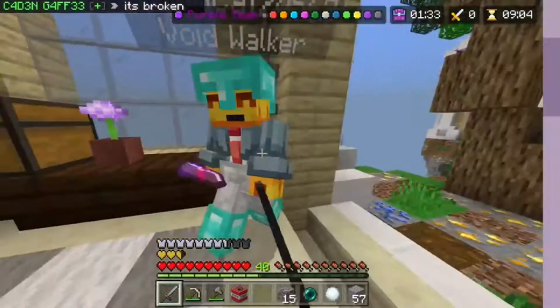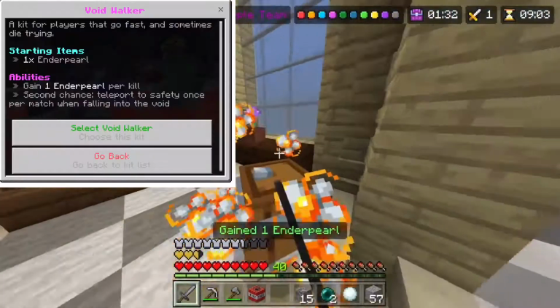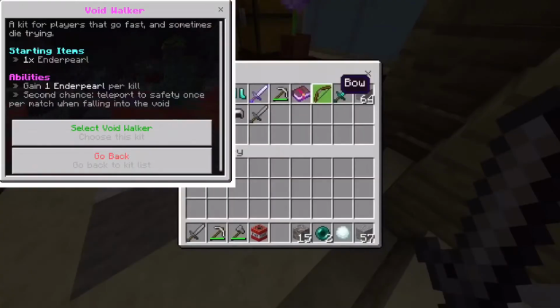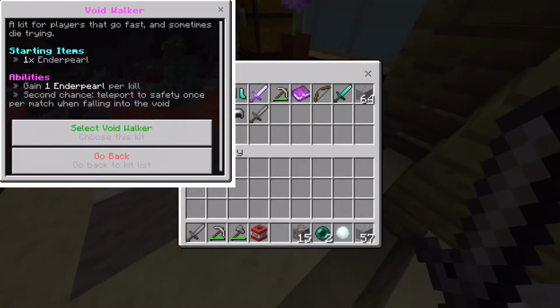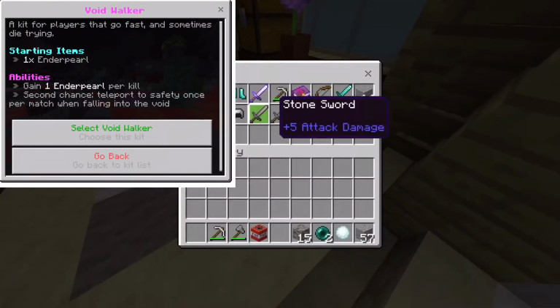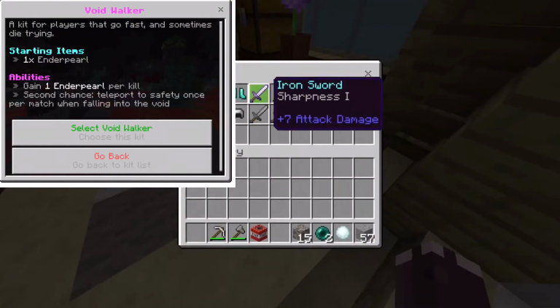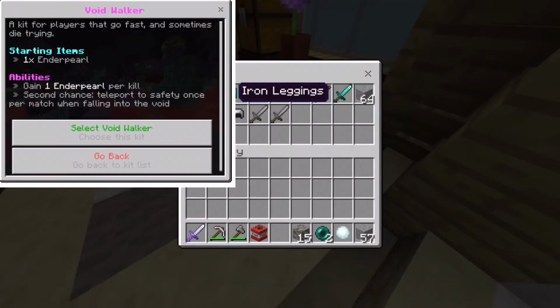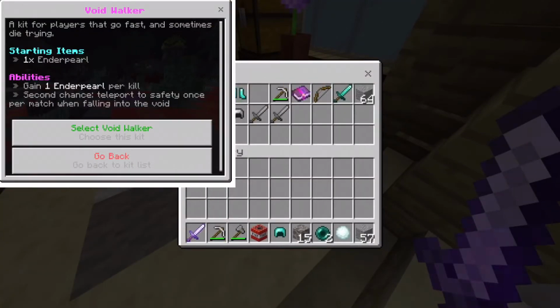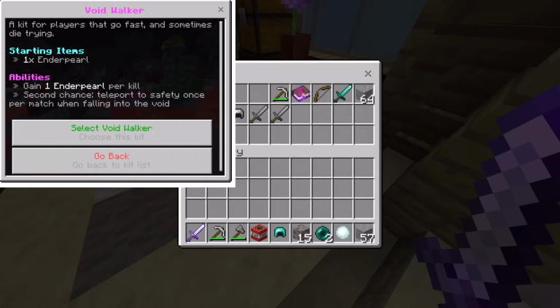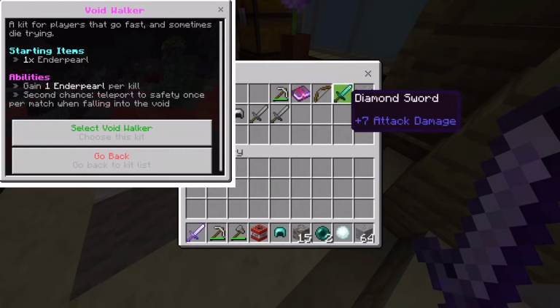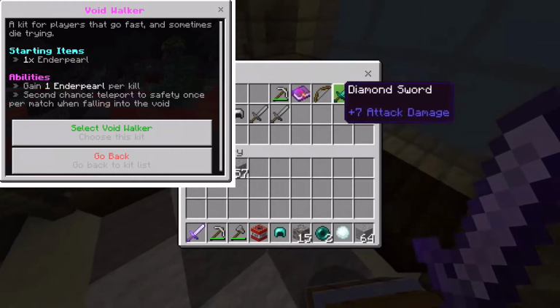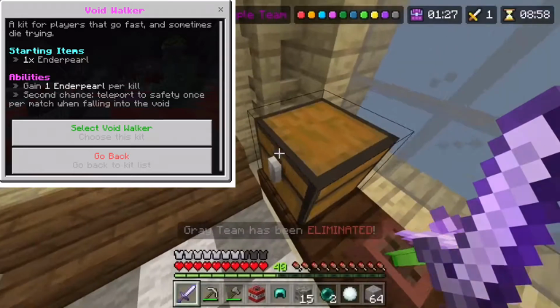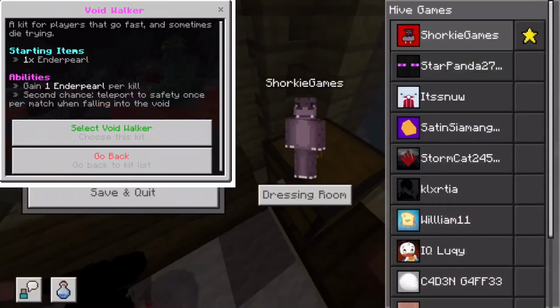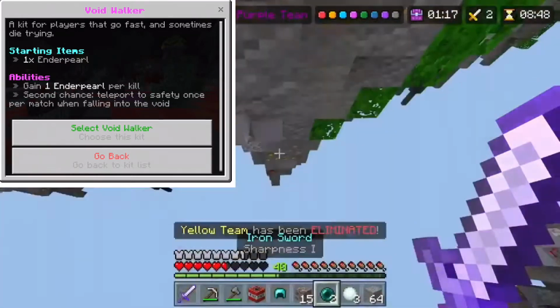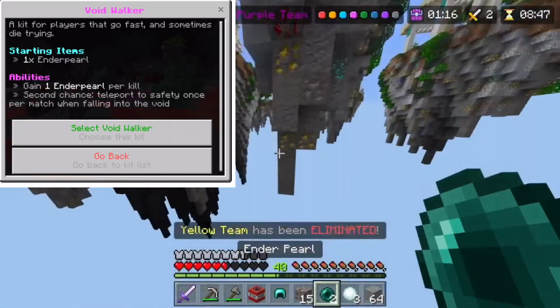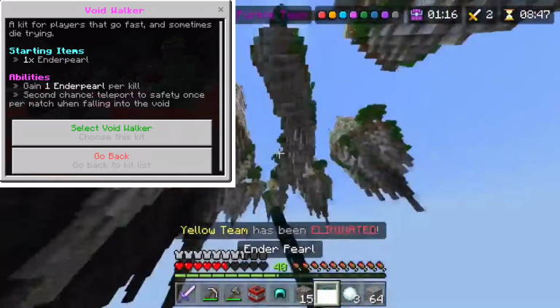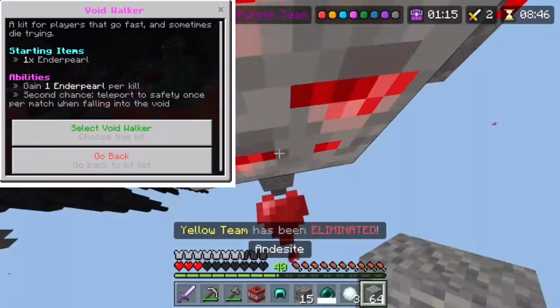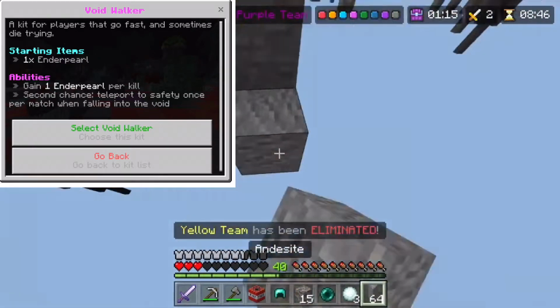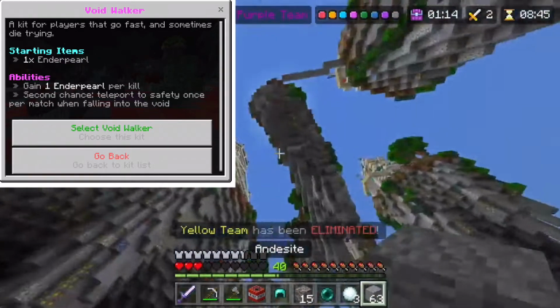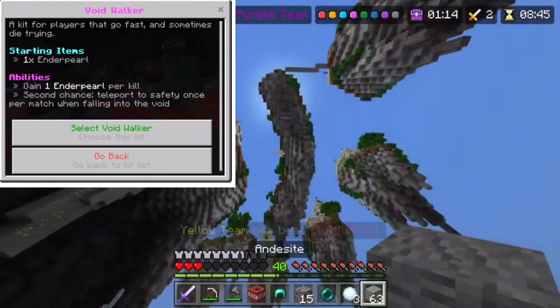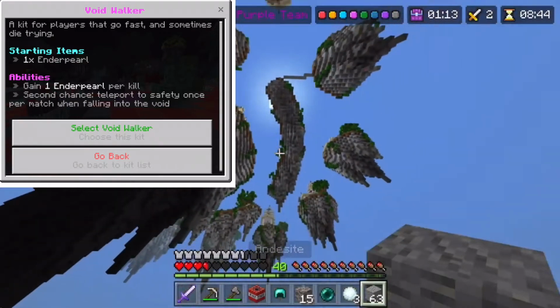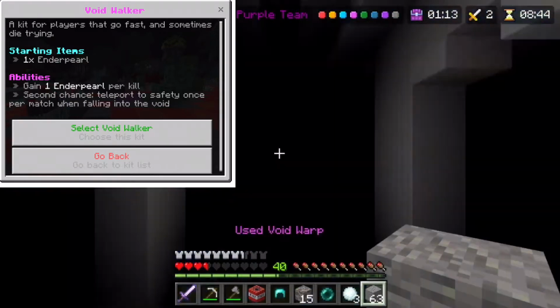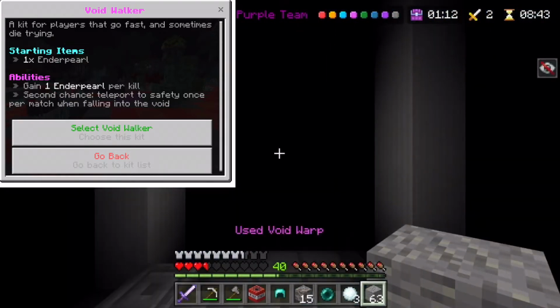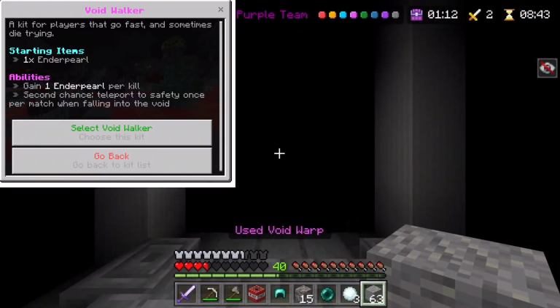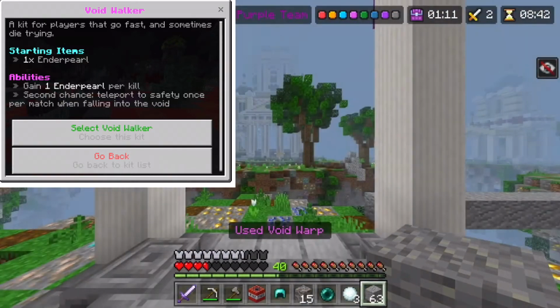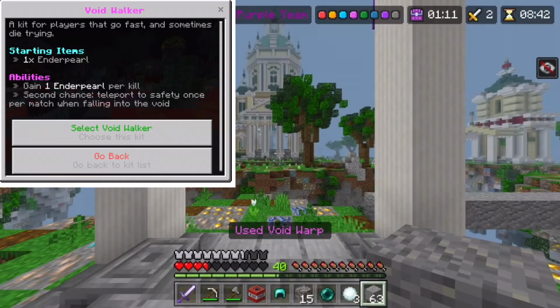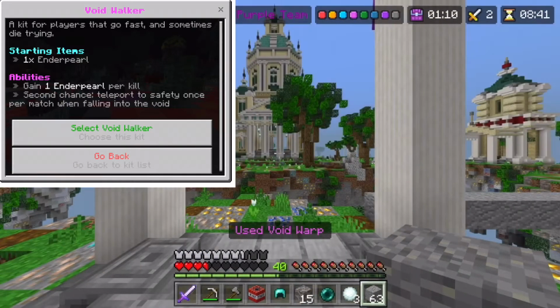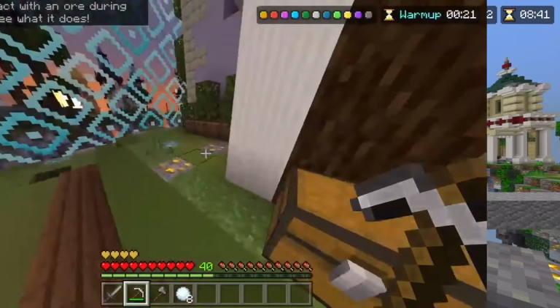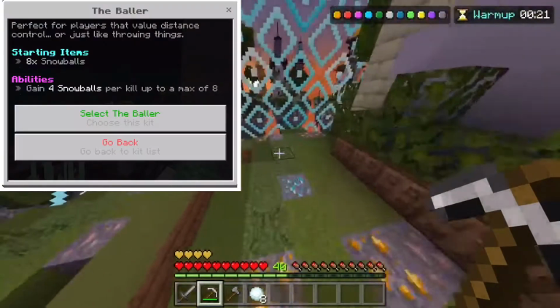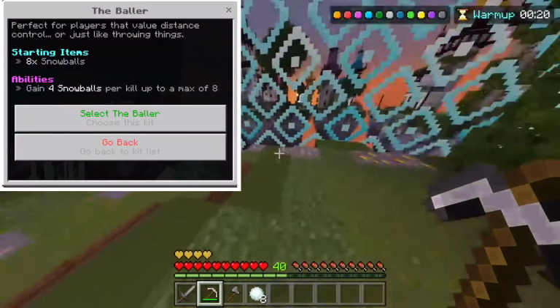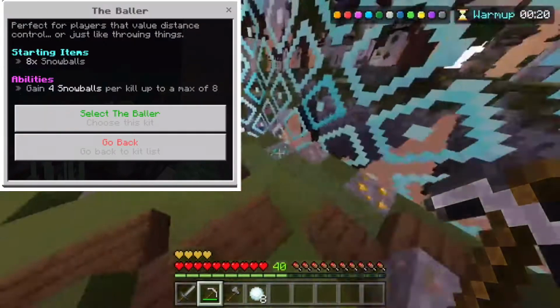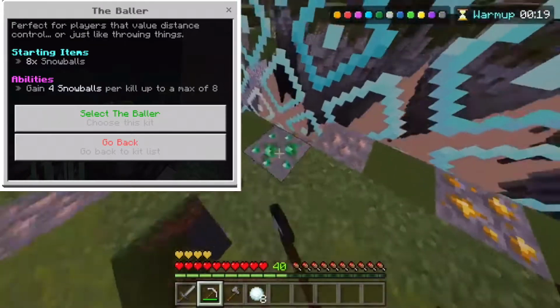The first kit is Voidwalker. With this you spawn in with 3 pearls, get a pearl on kill, and even if you fall in the void you get a second chance — and it's not just a one-time thing.